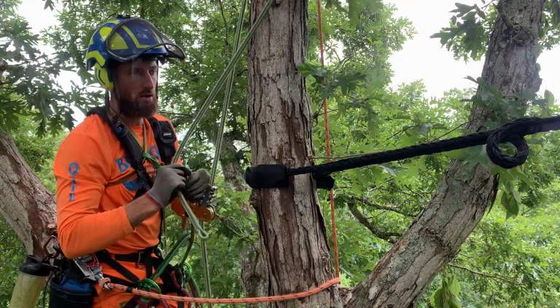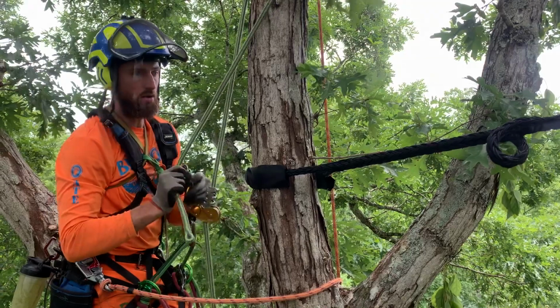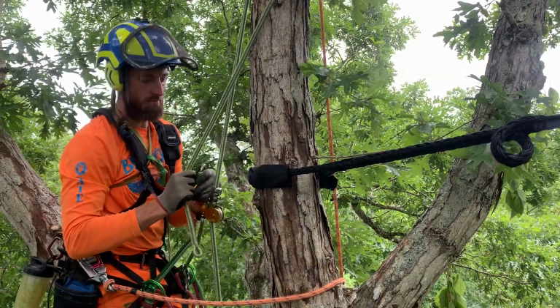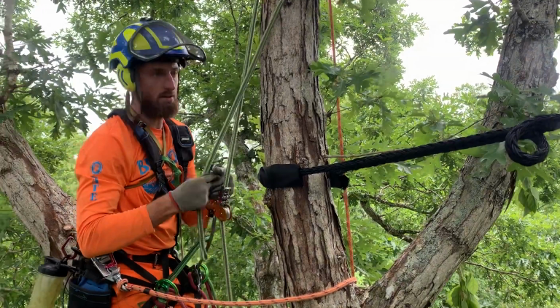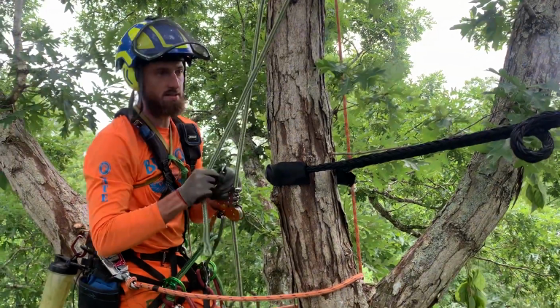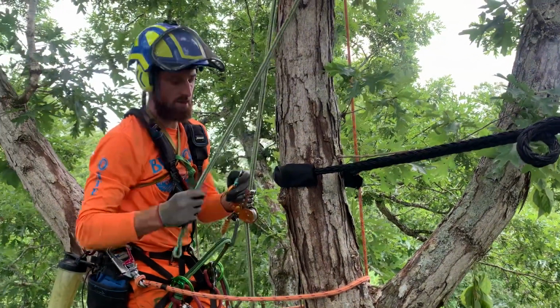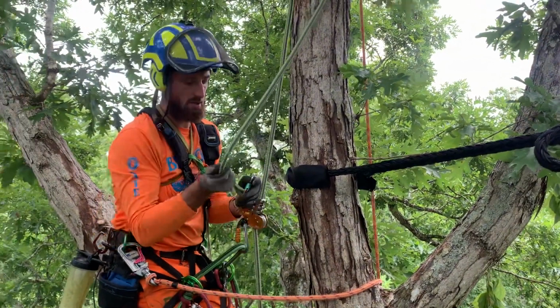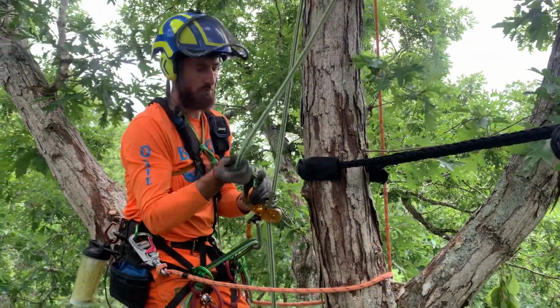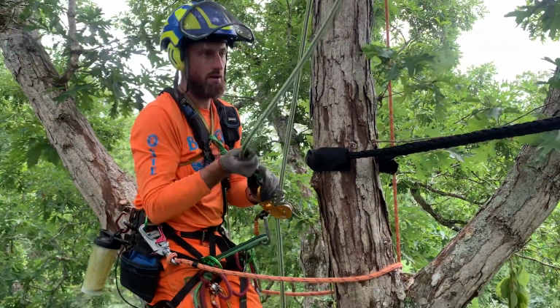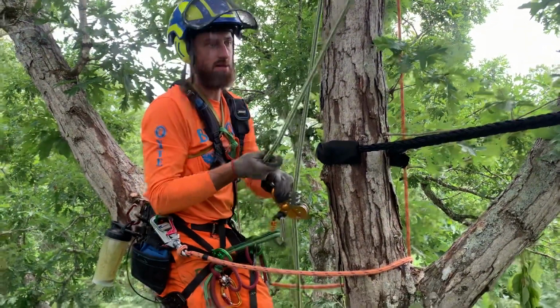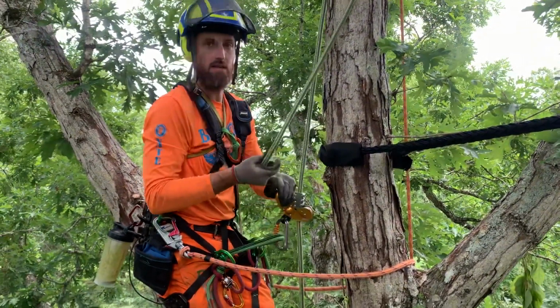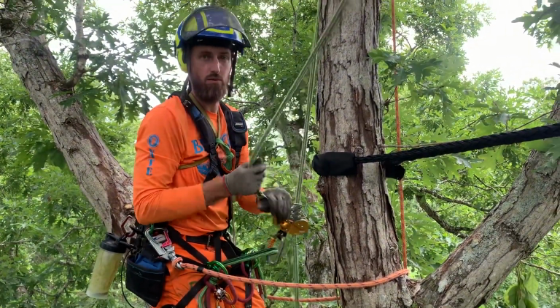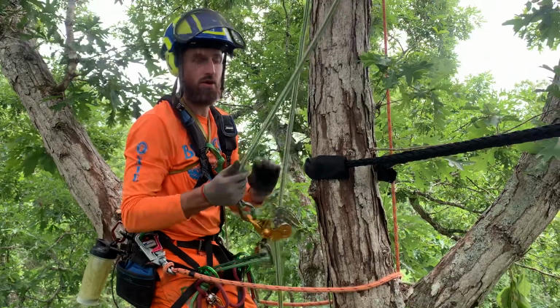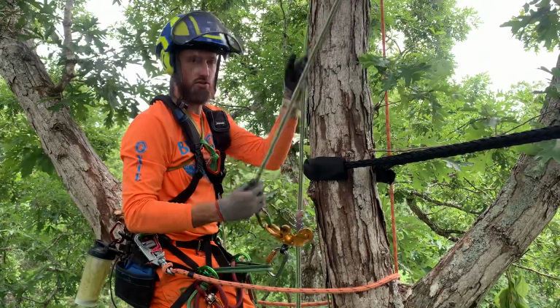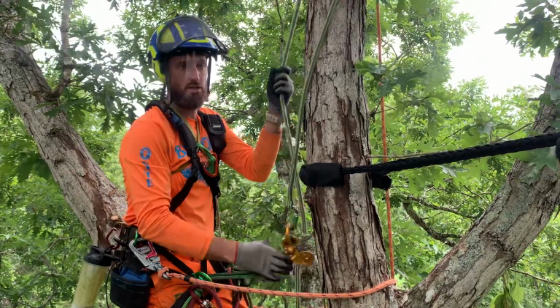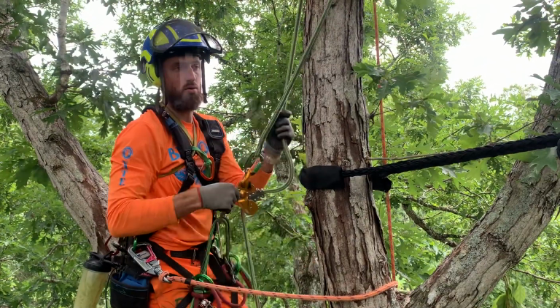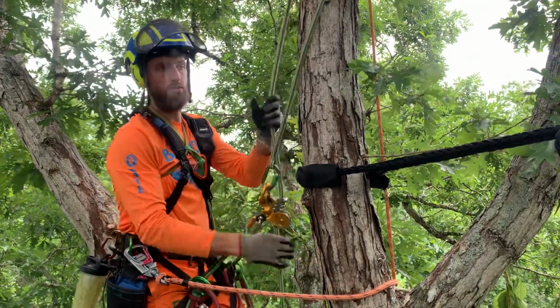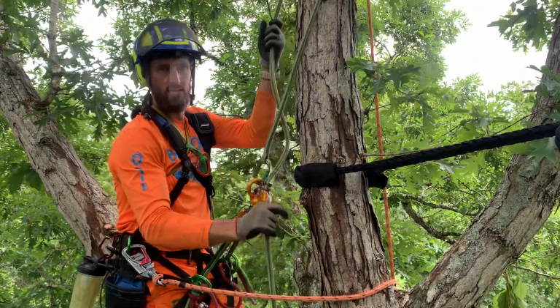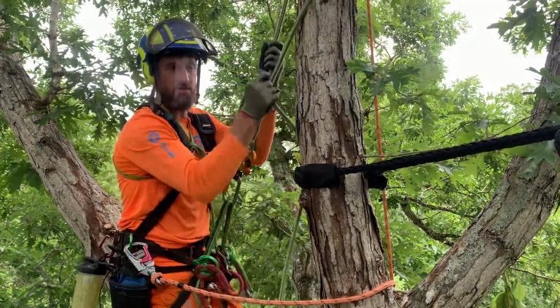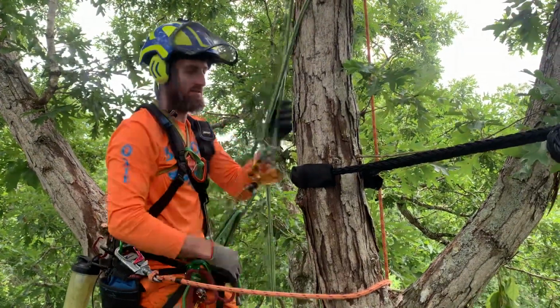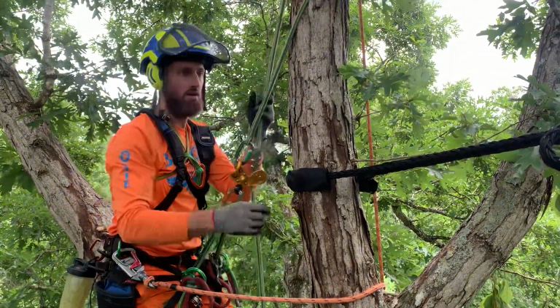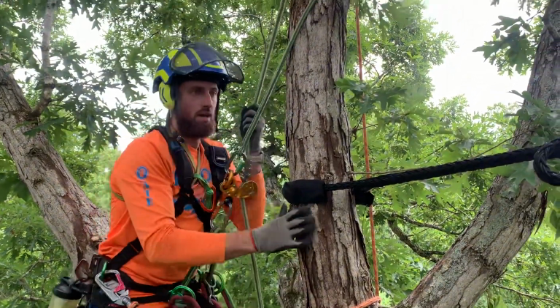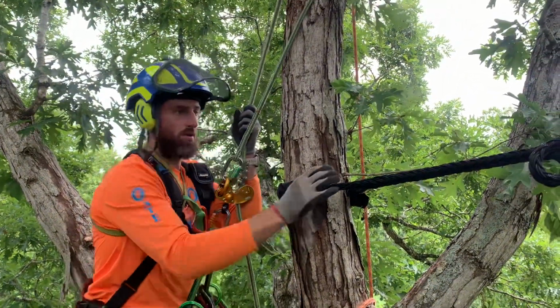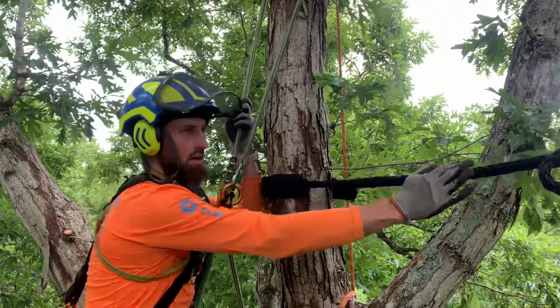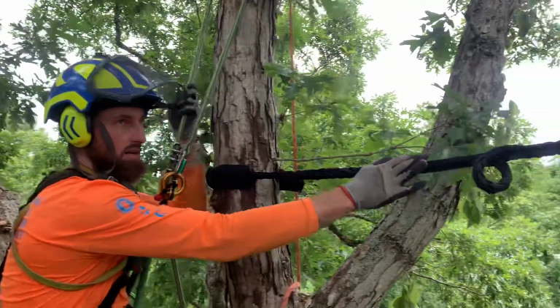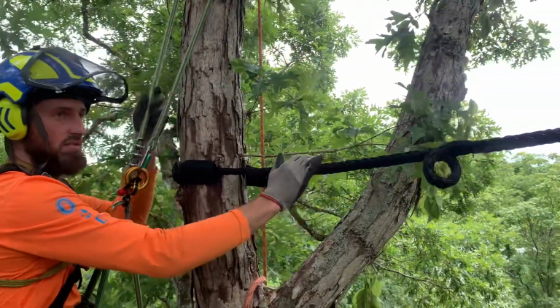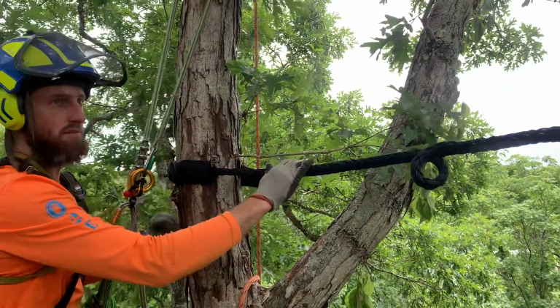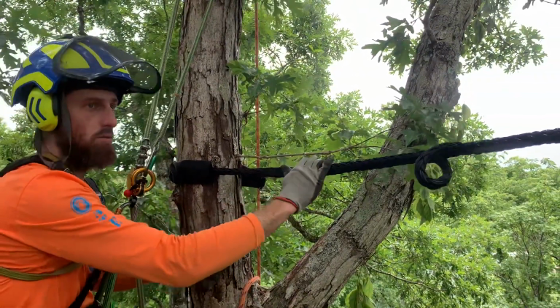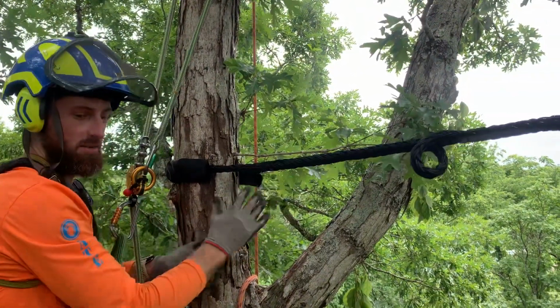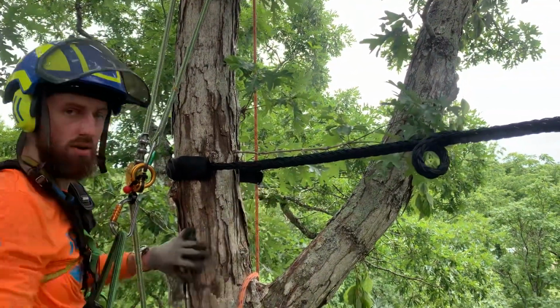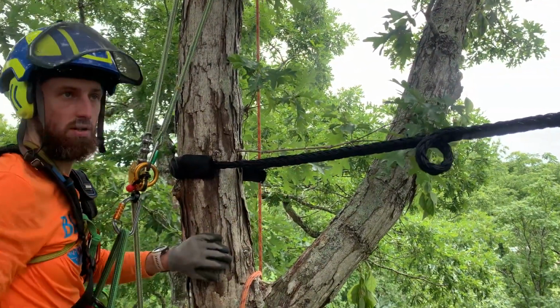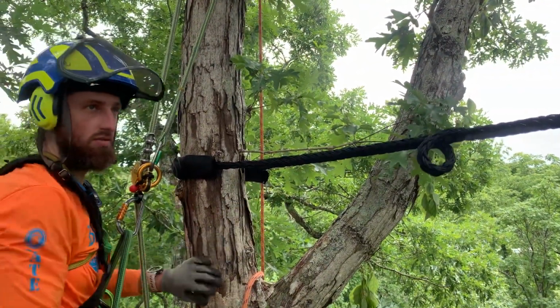What a Cobra cable is, is it's a dynamic cable. And that means that it can kind of move with and stretch with the tree. That's what it's designed to do. We install it in situations where we want to support a union in the tree.